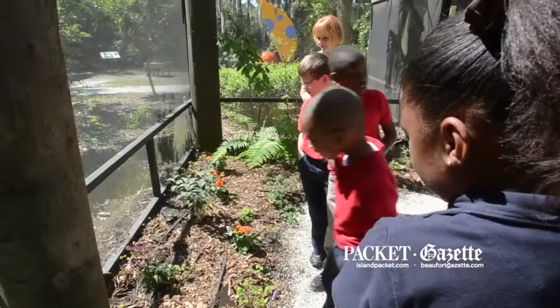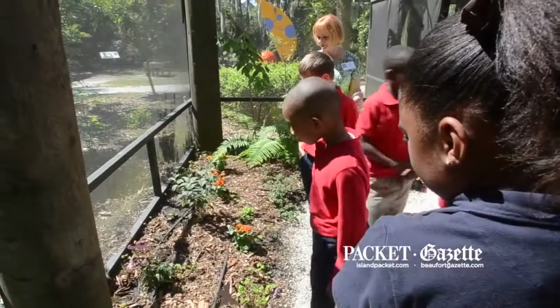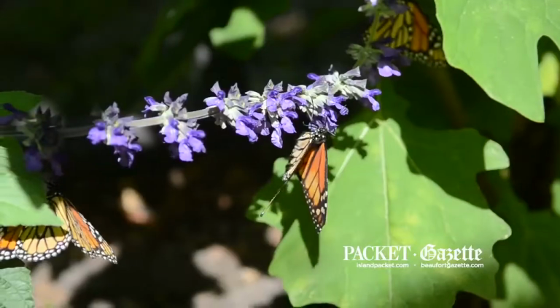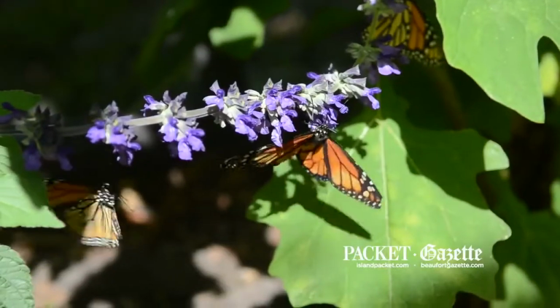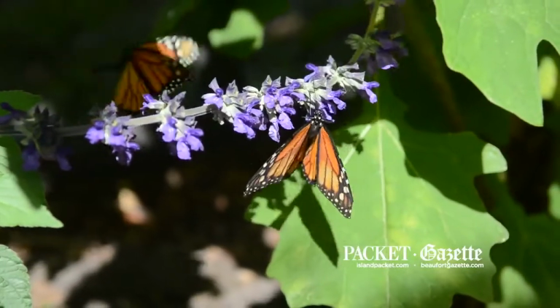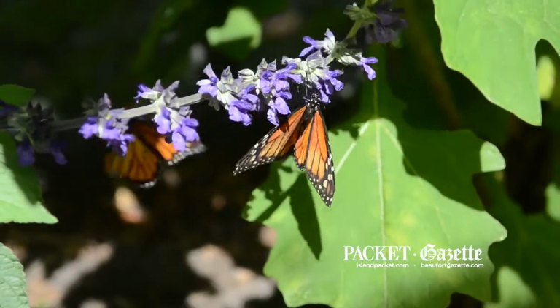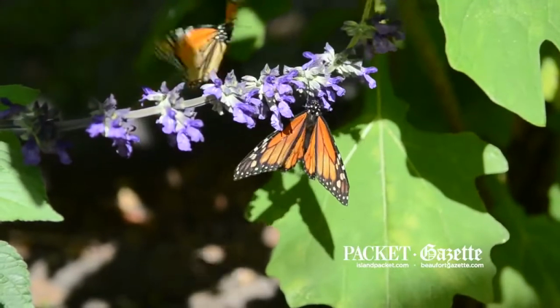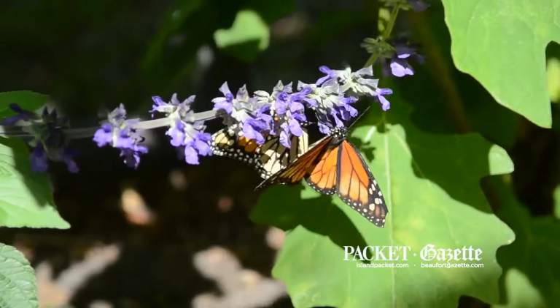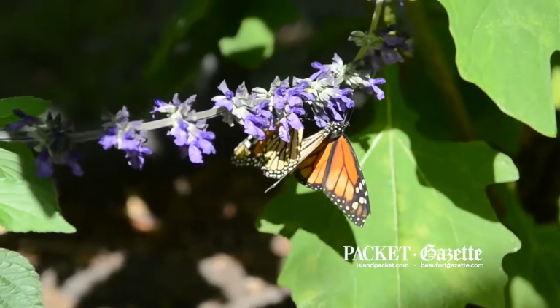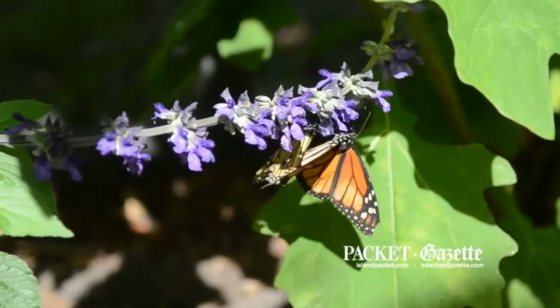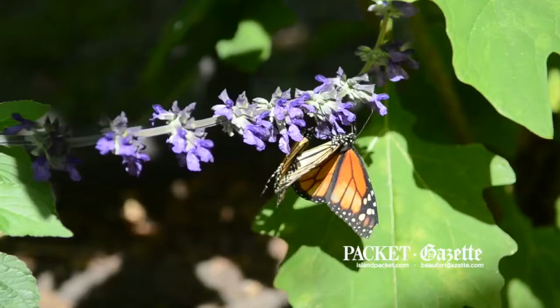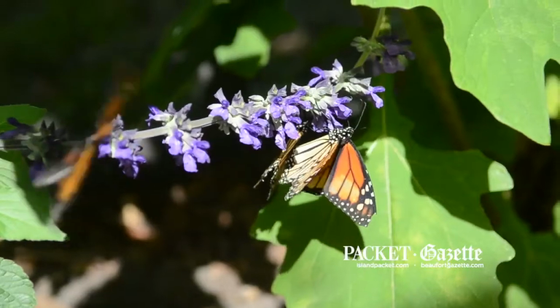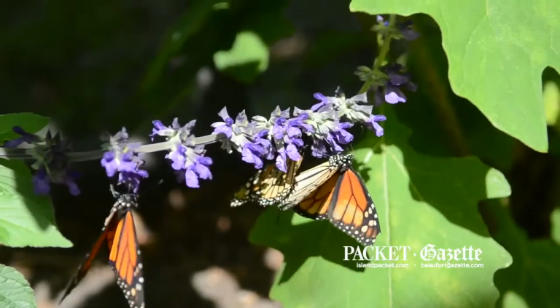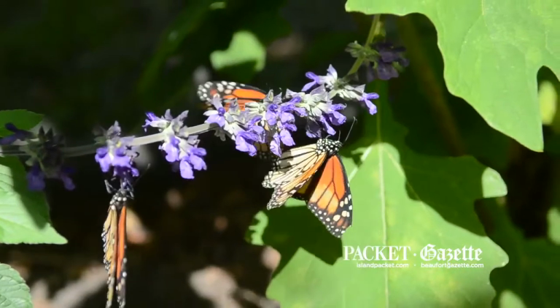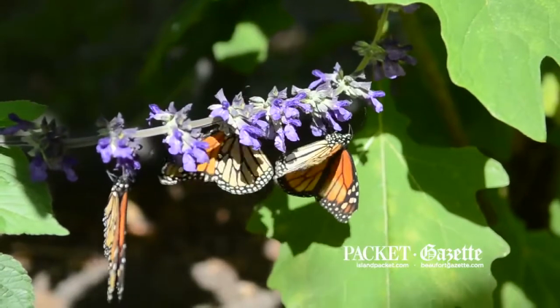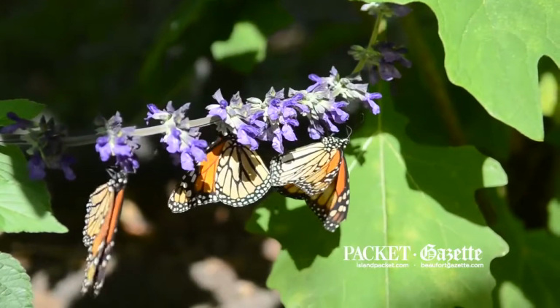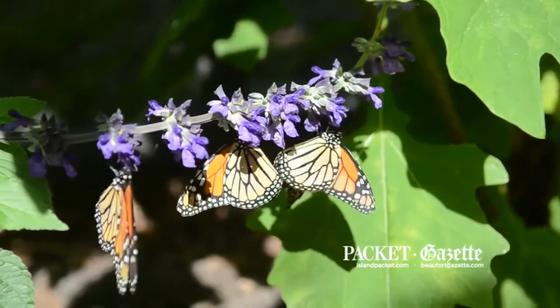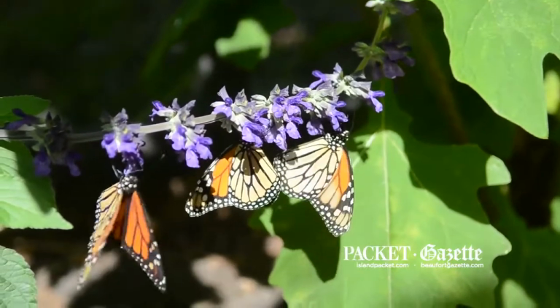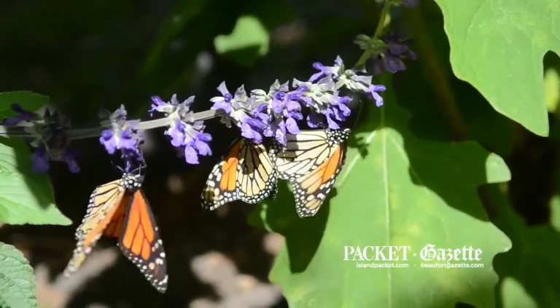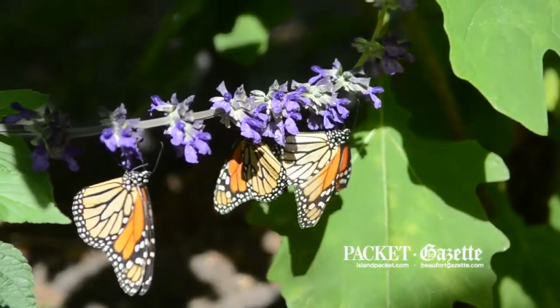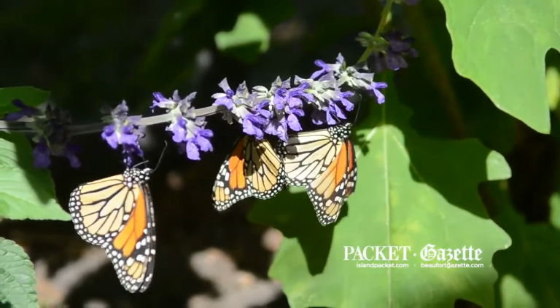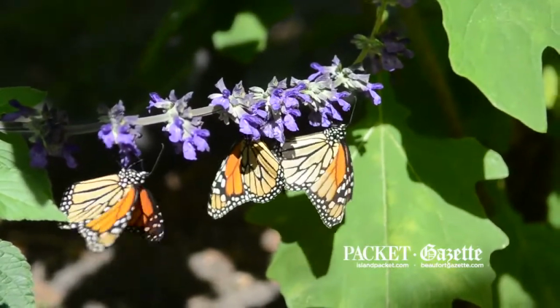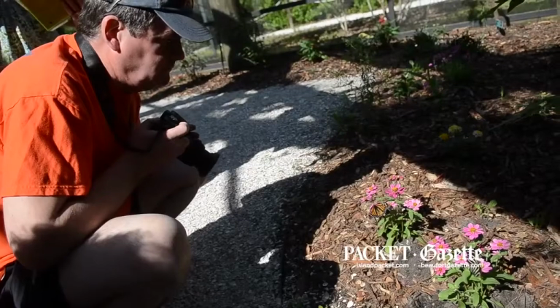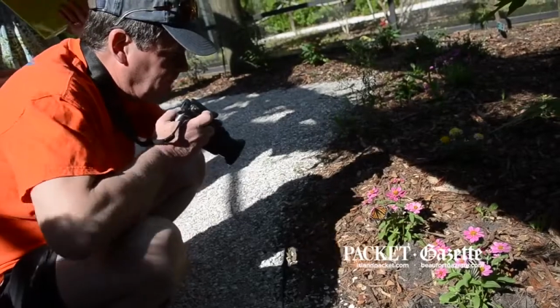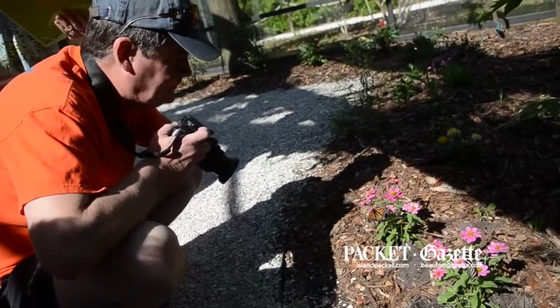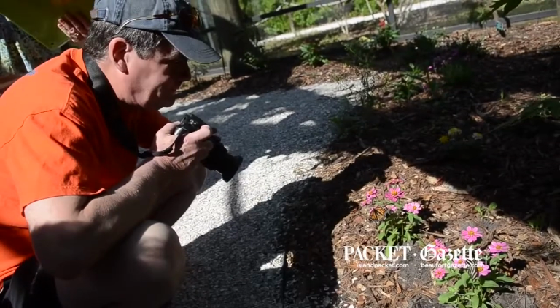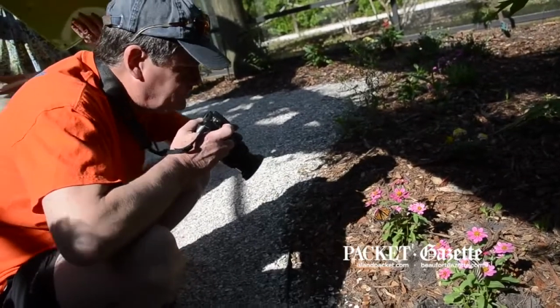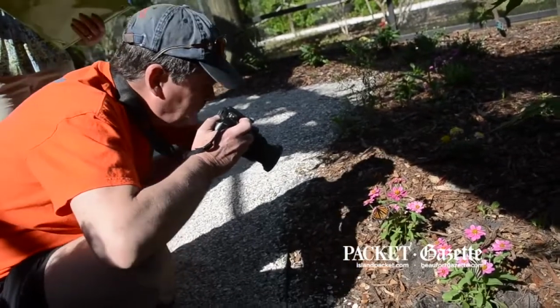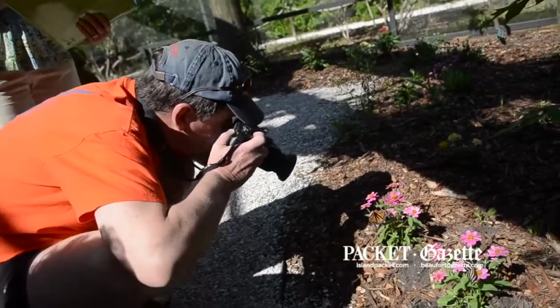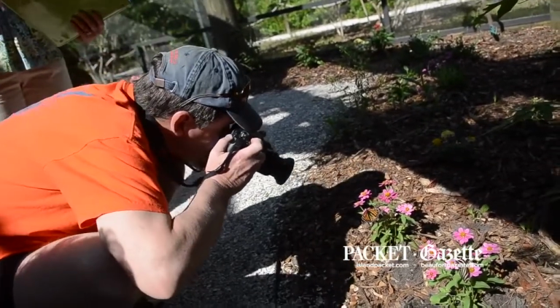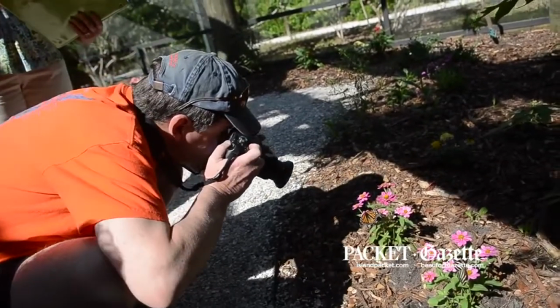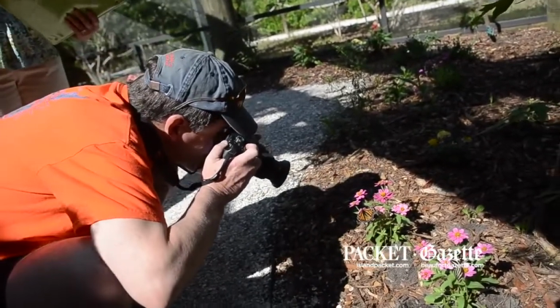We have many butterflies in here right now — we have monarchs, gulf fritillaries, zebra long wings, and I guess that's it right now. We do have some caterpillars also, so we're raising the caterpillars to be butterflies.